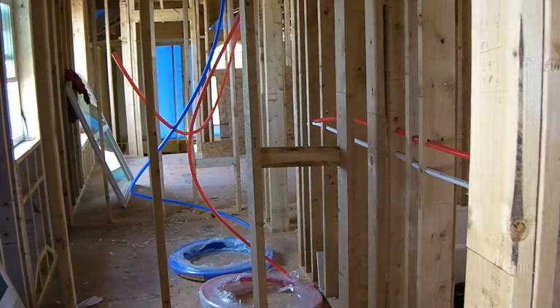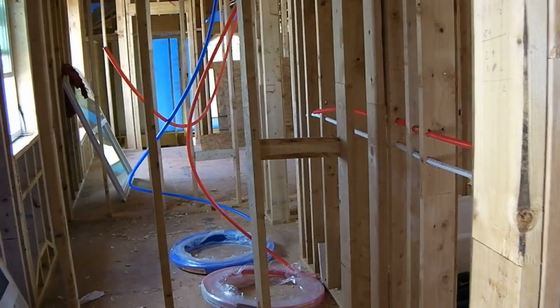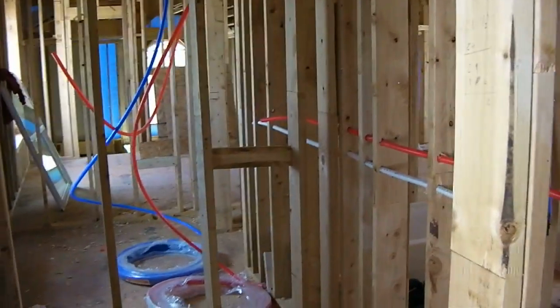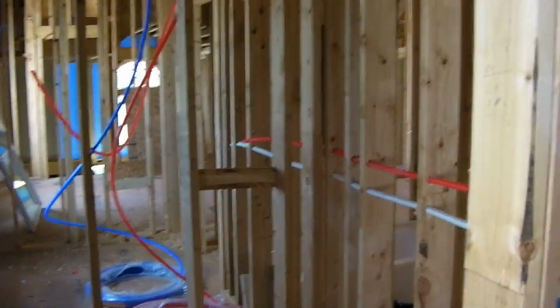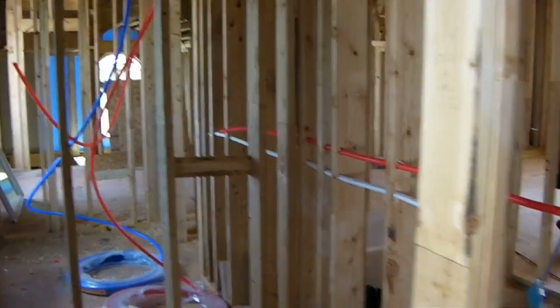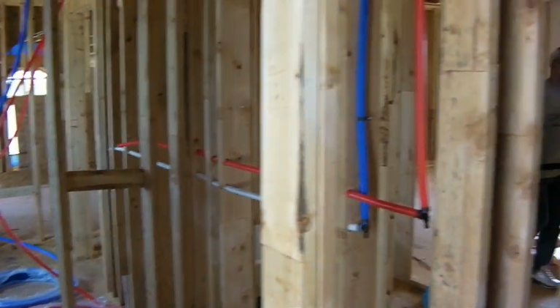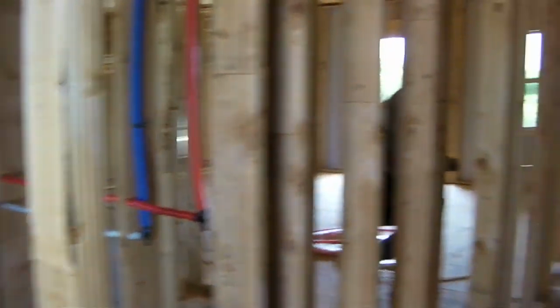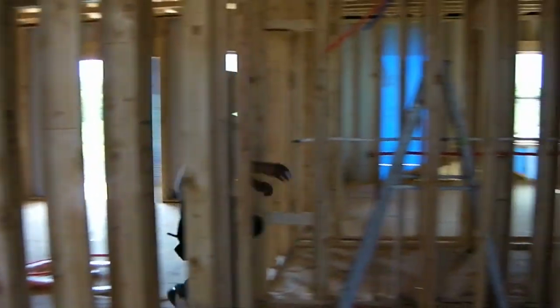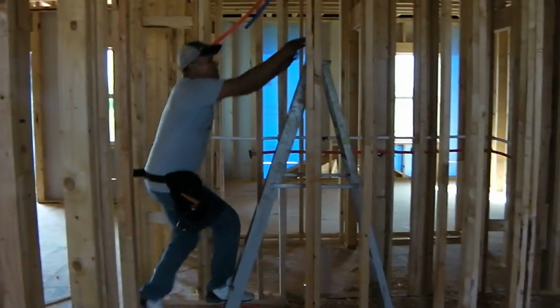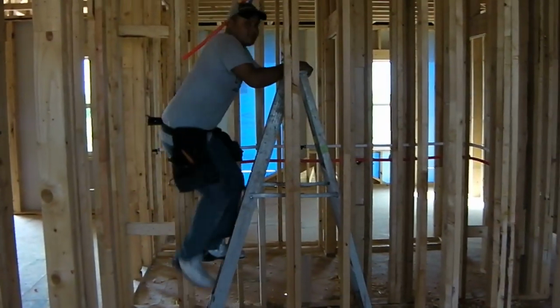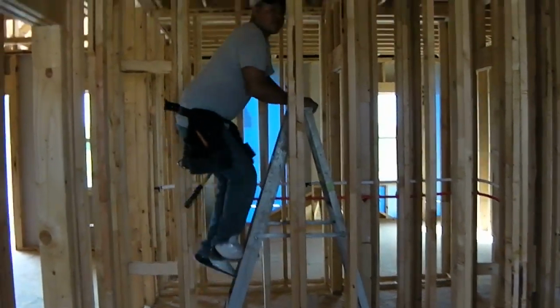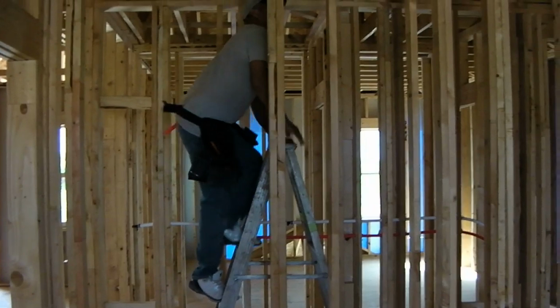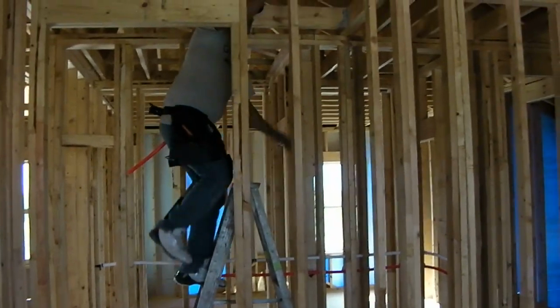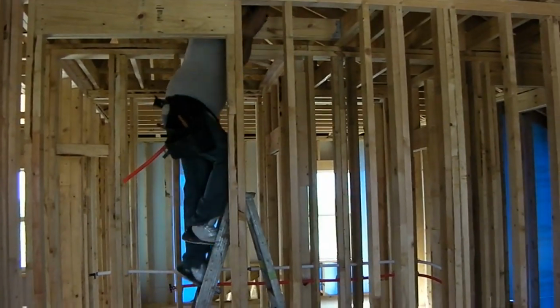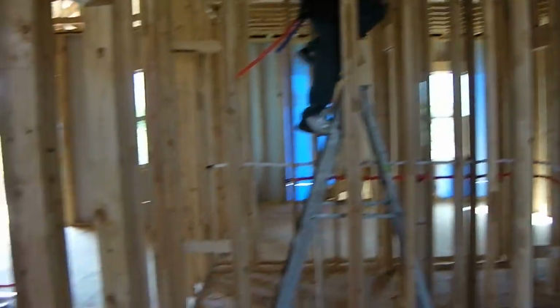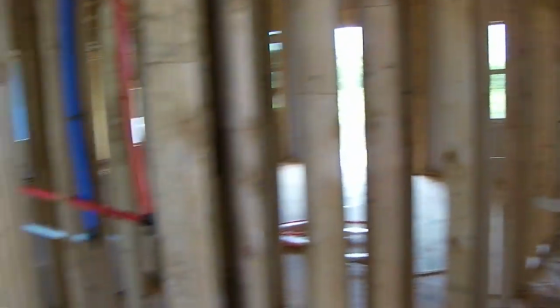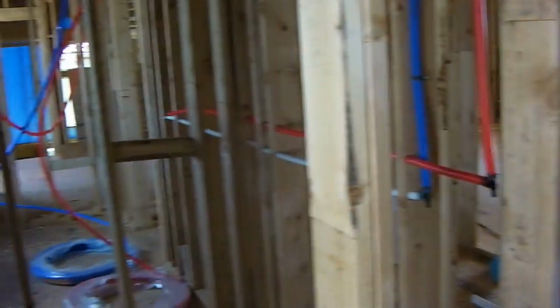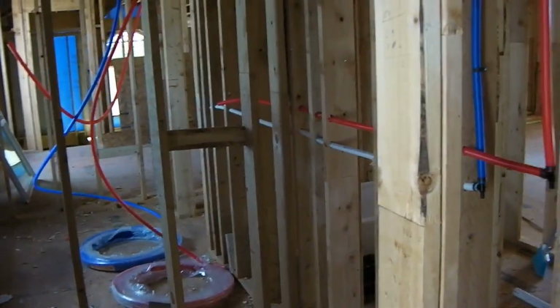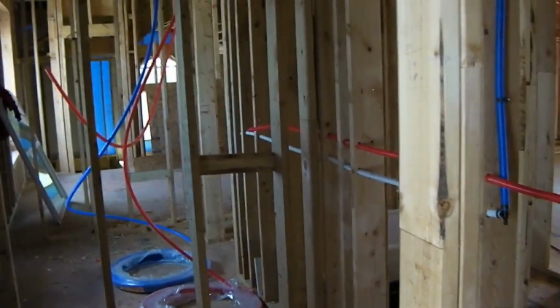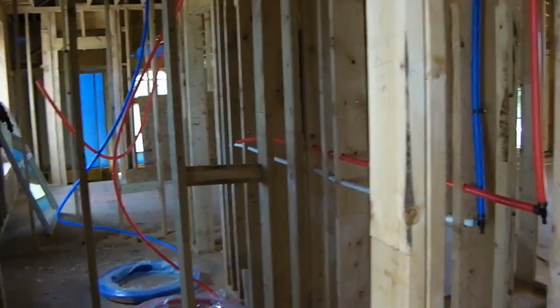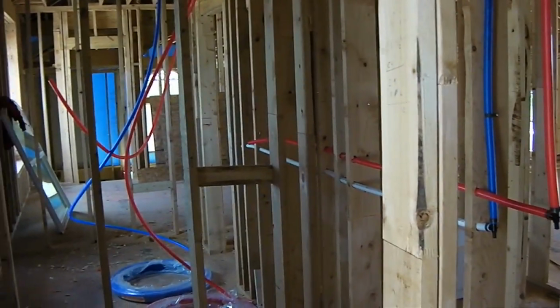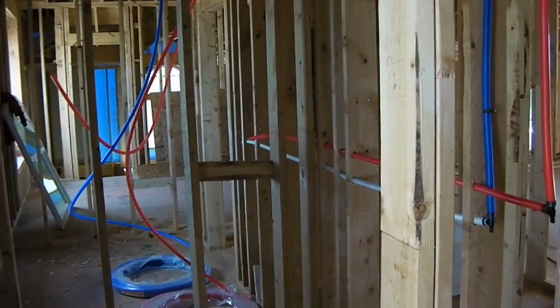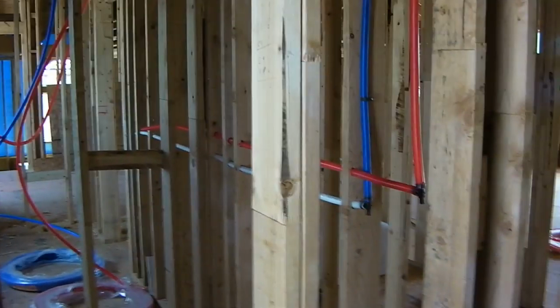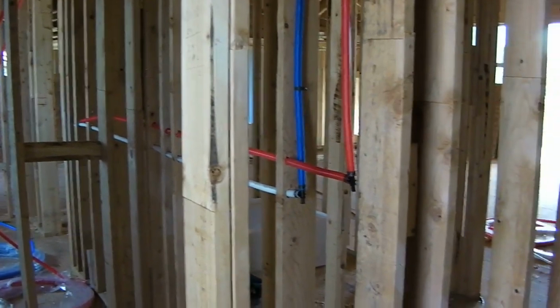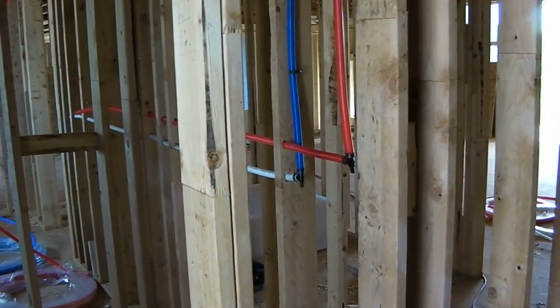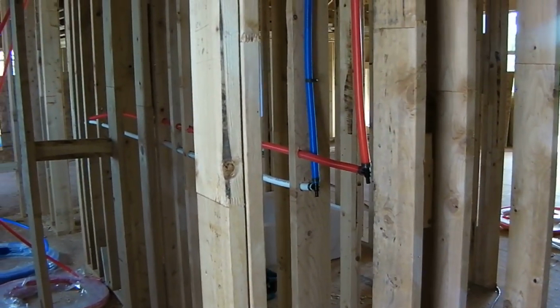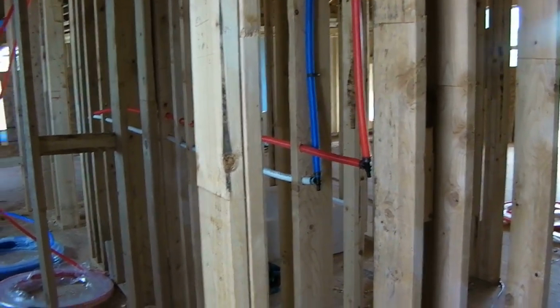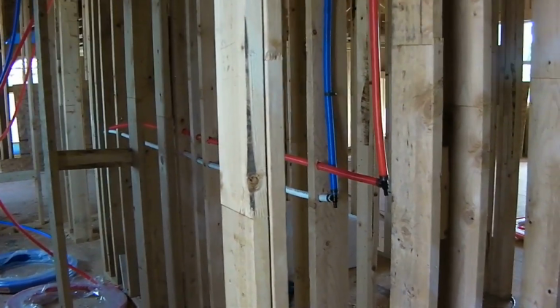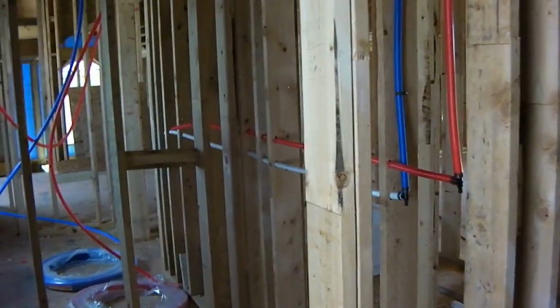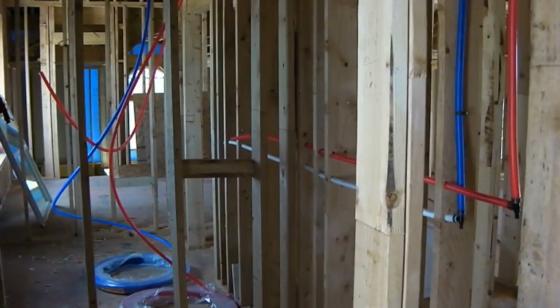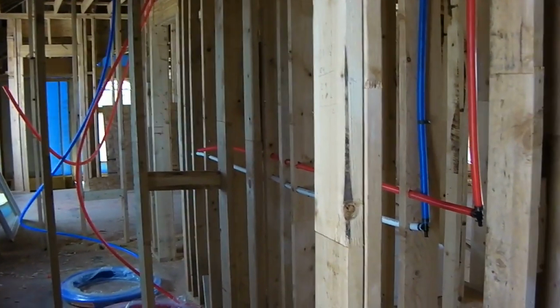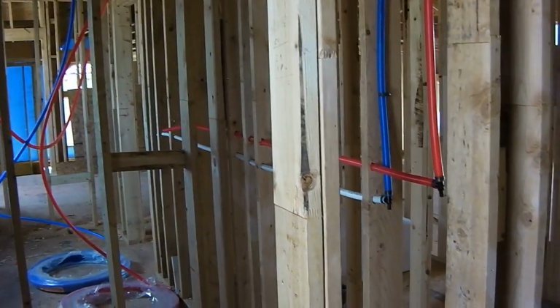We're here at the Mountain Laurel House and the plumbers have started working. Here's one of our plumbers over here trying not to be on film, but he's pulling some pipes — some water pipes in this house, Ryan. They're very colorful. There's white, and there's red, and there's blue. What are we looking at here on this water piping?